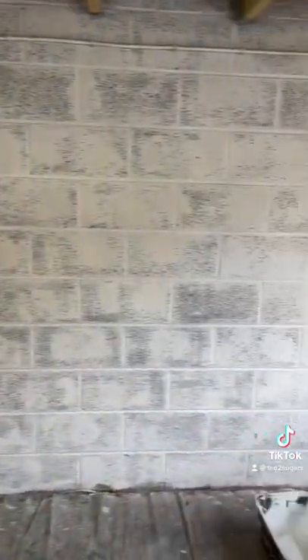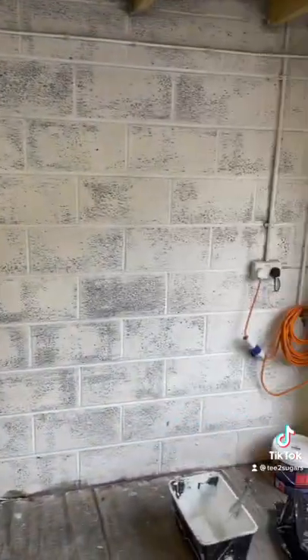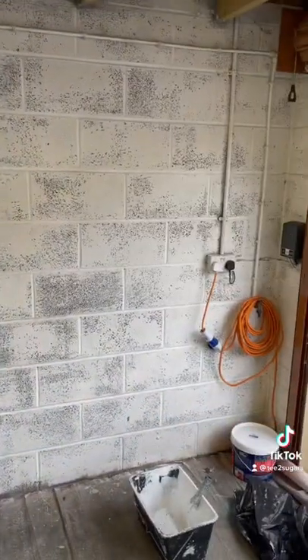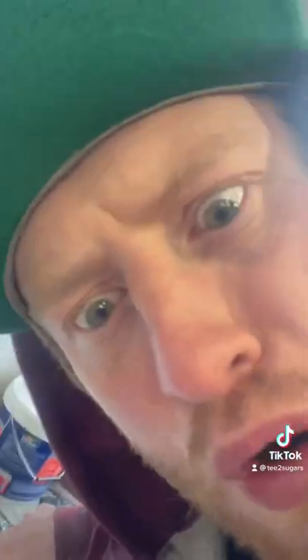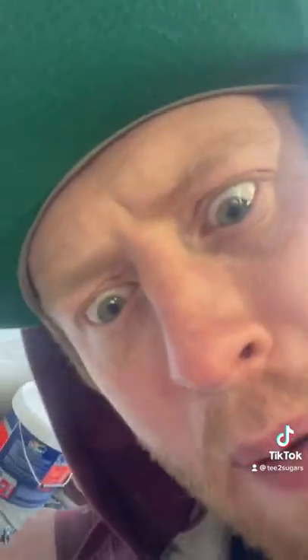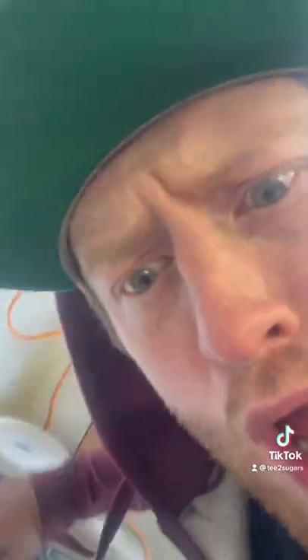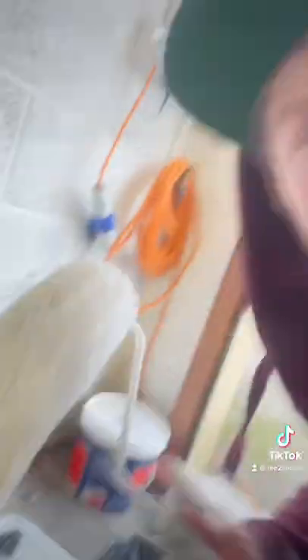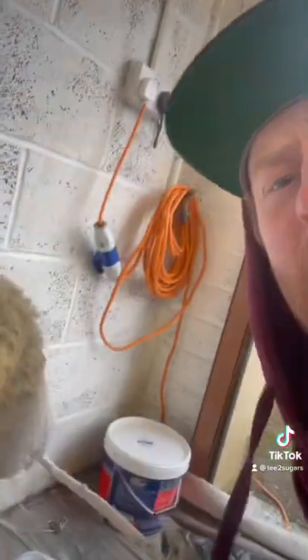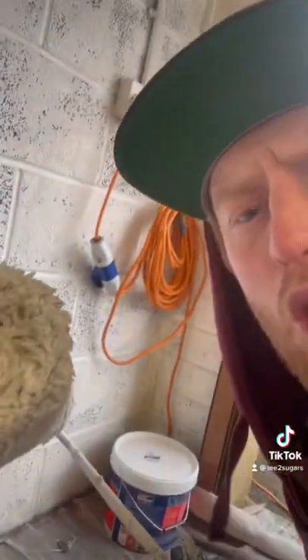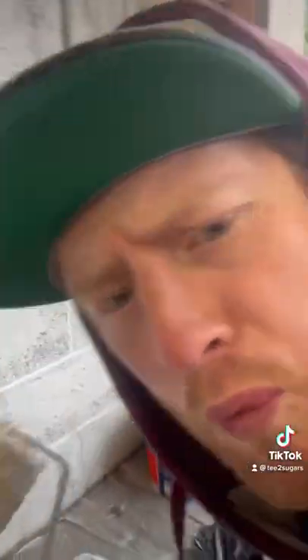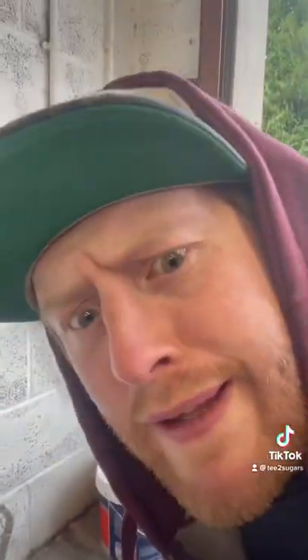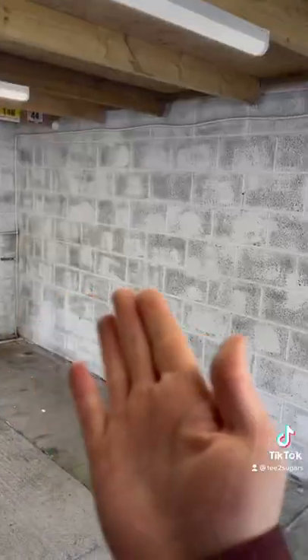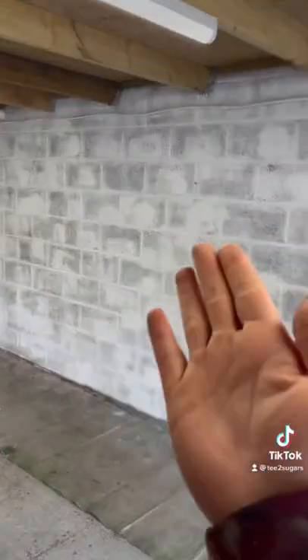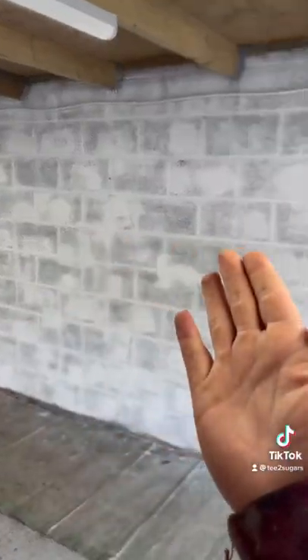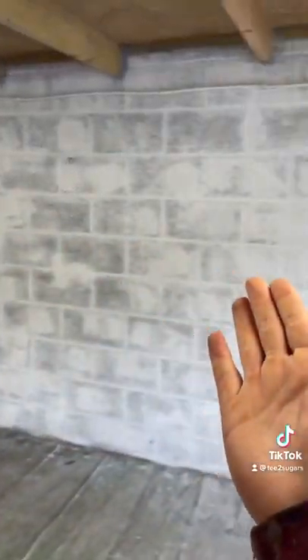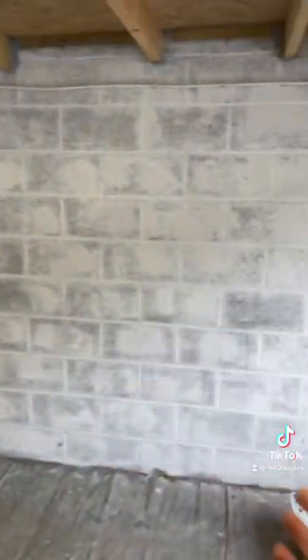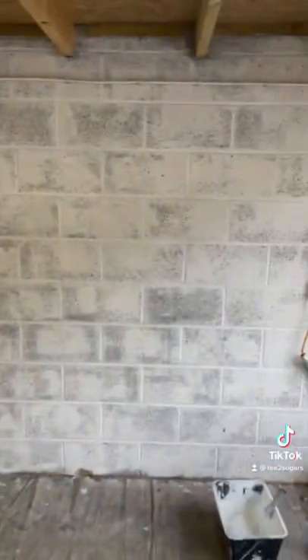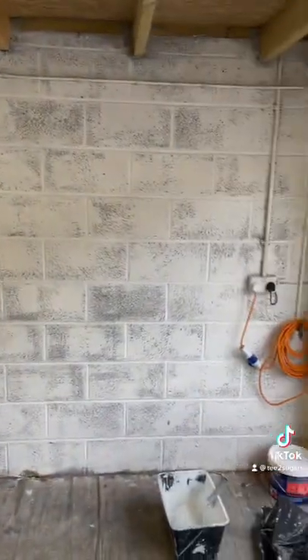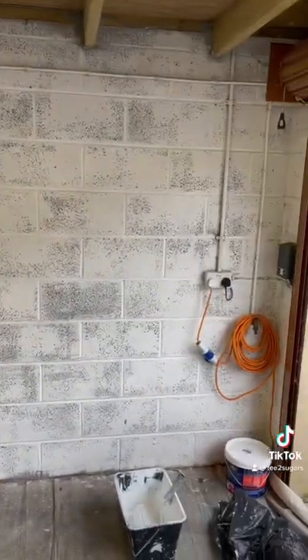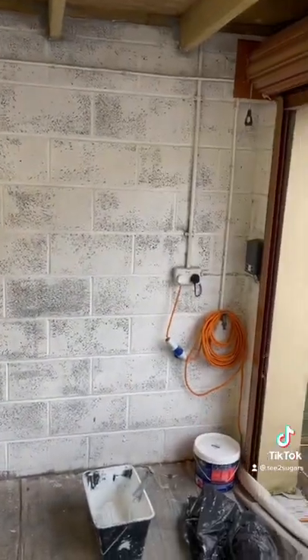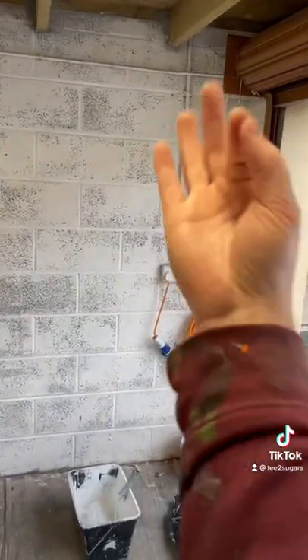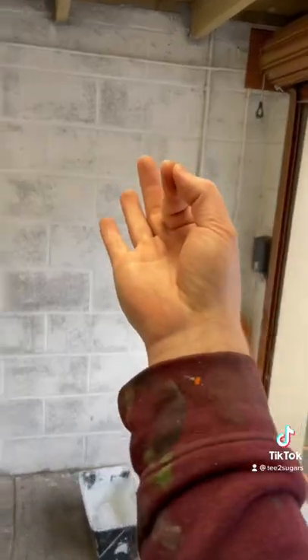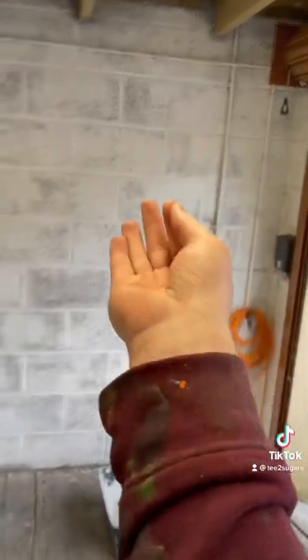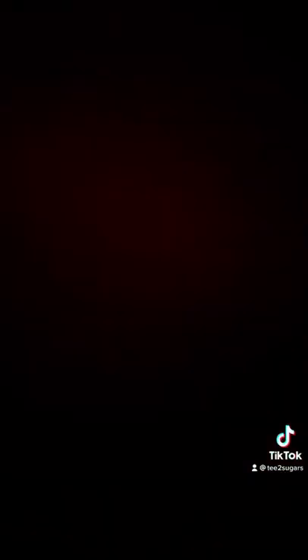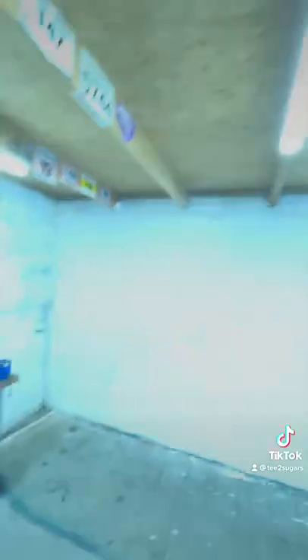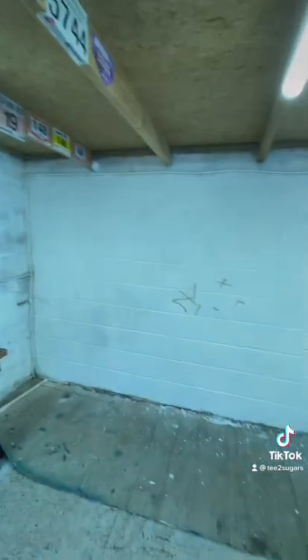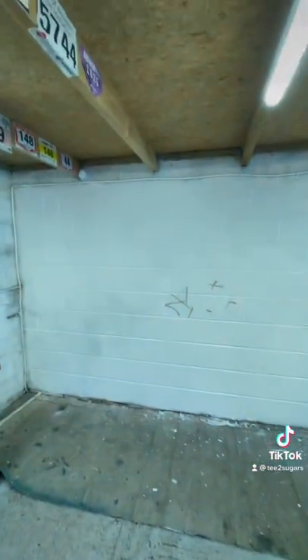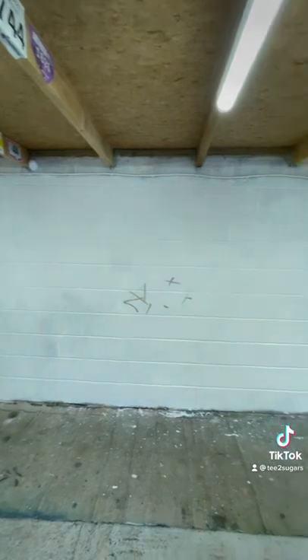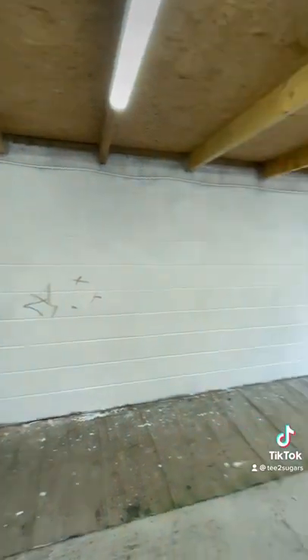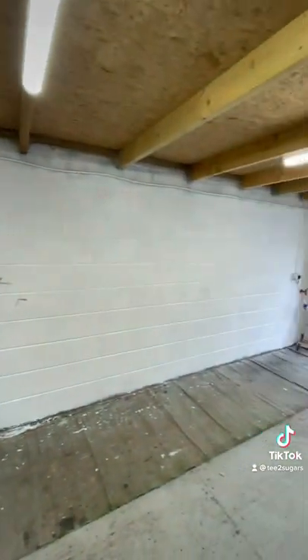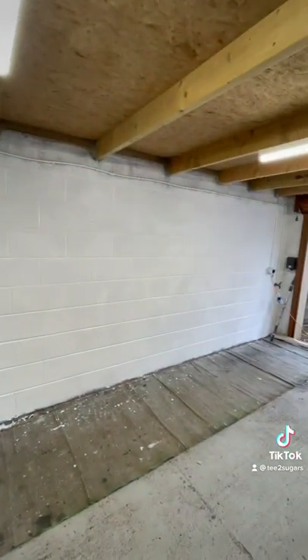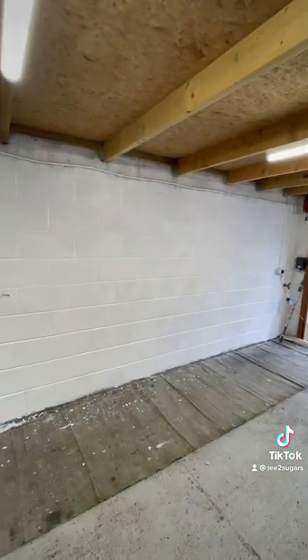Look at that wall! Pro tip: always paint the wall white. You can get the best out of this surface and the brightest of colors. Now that is white — let's paint.